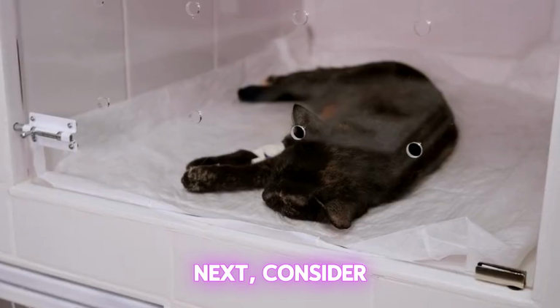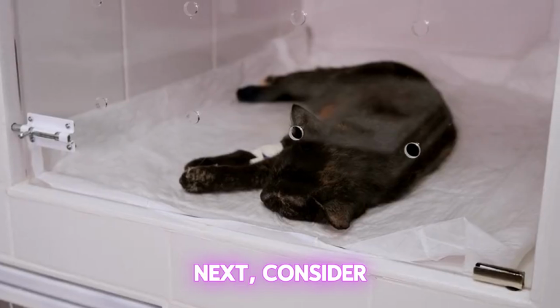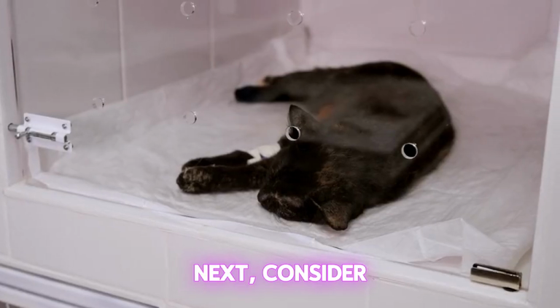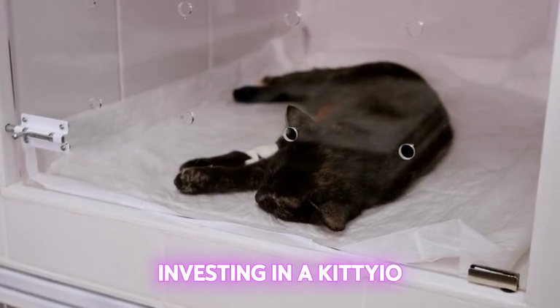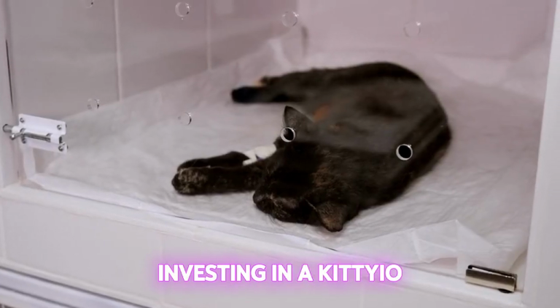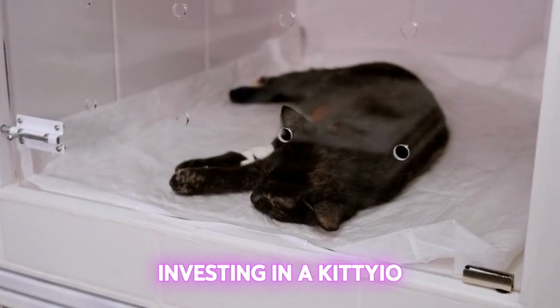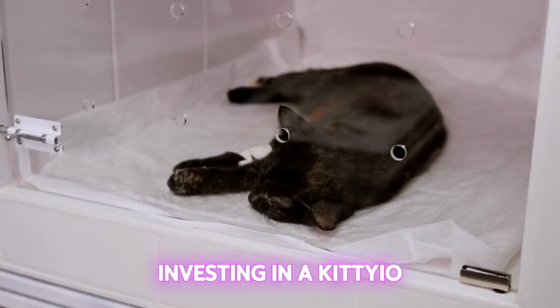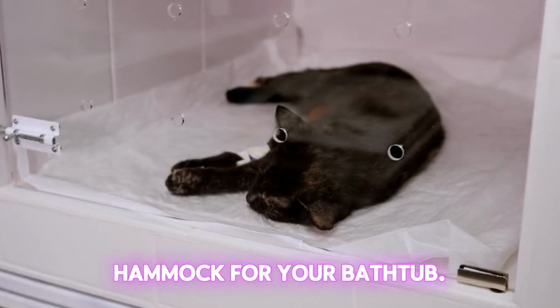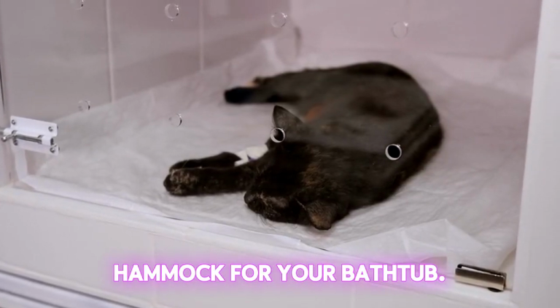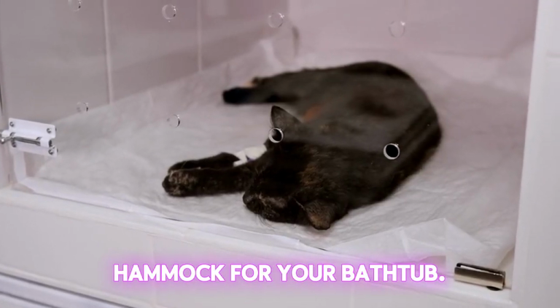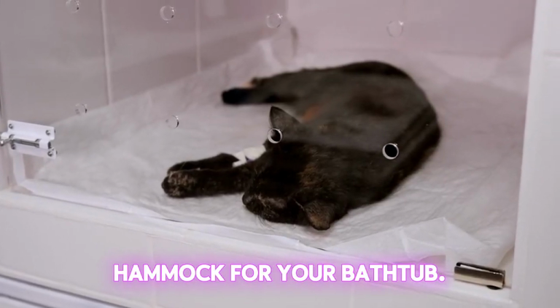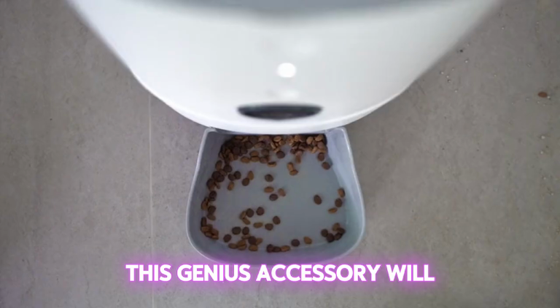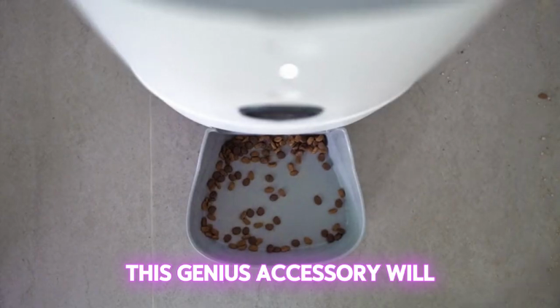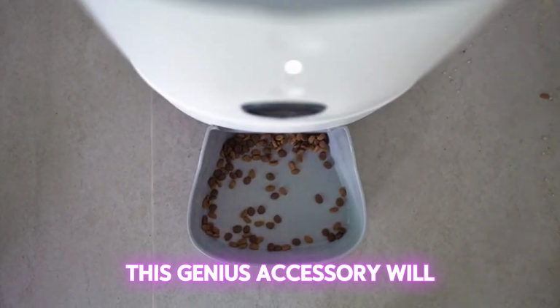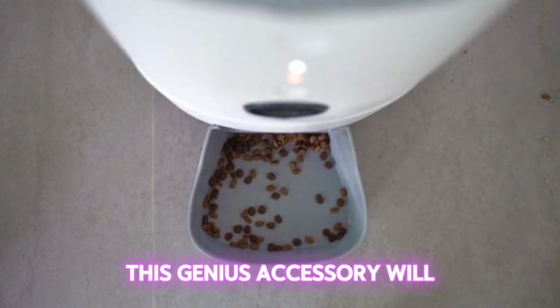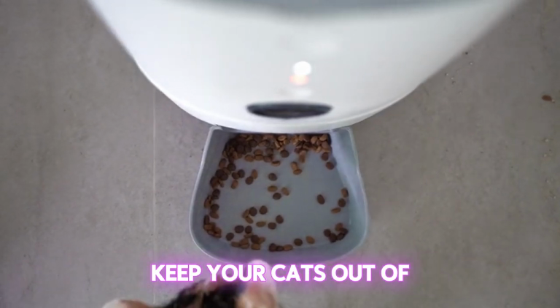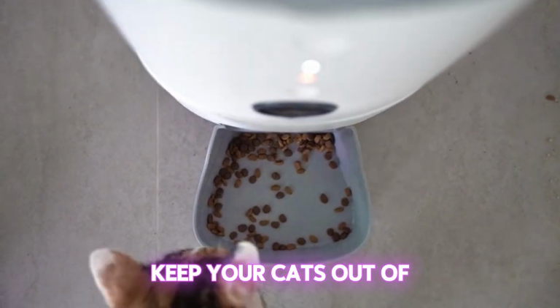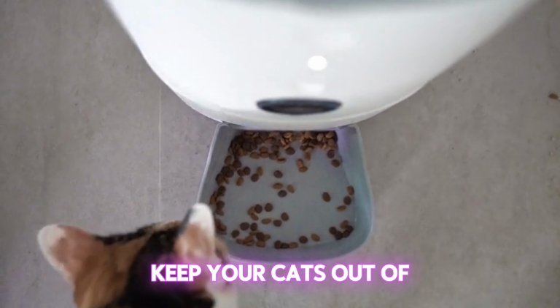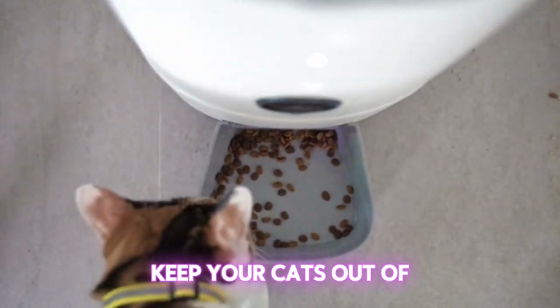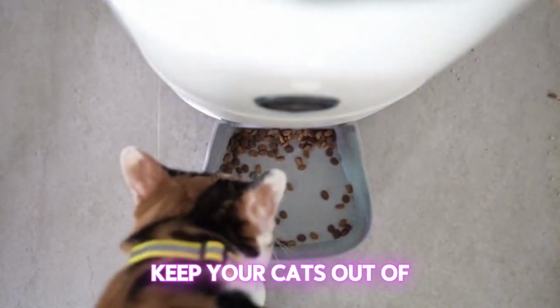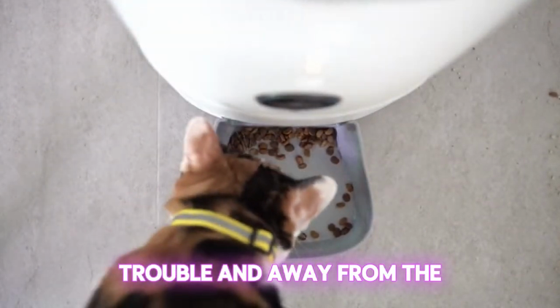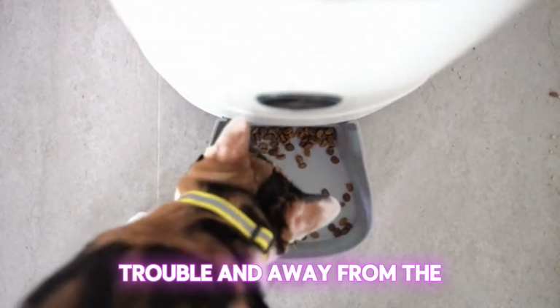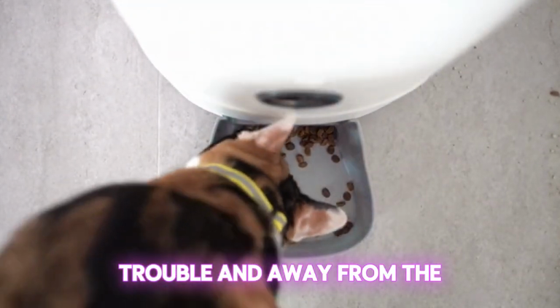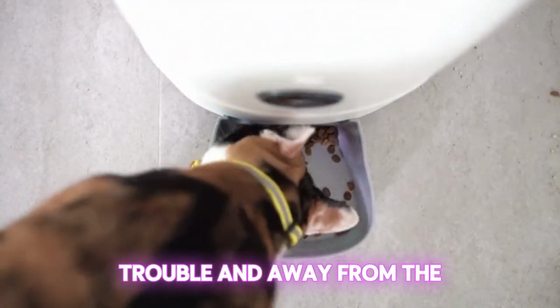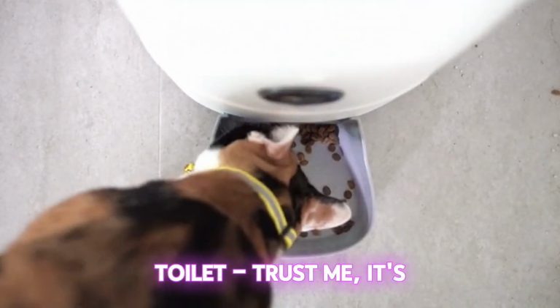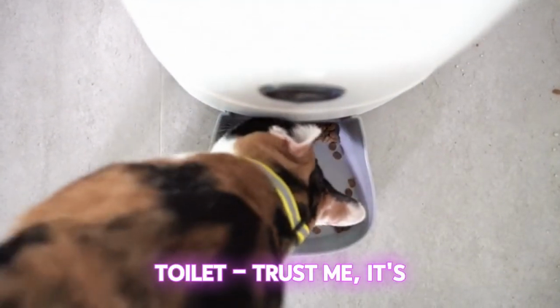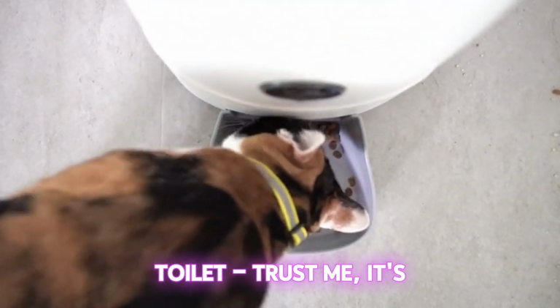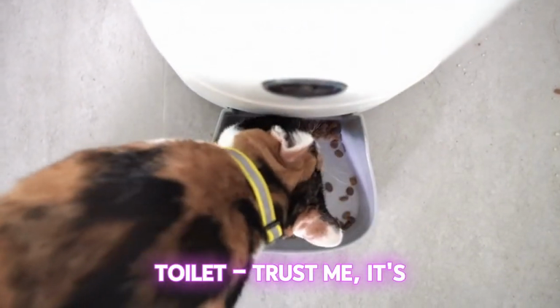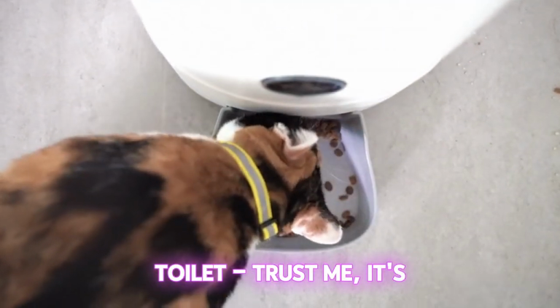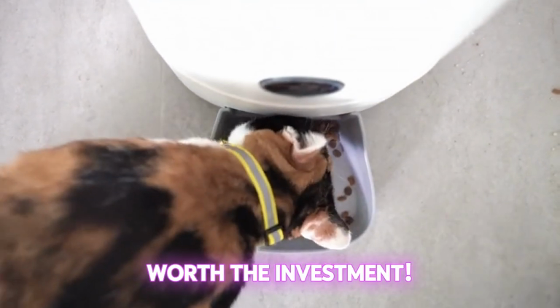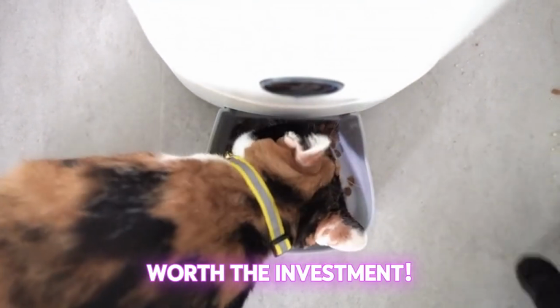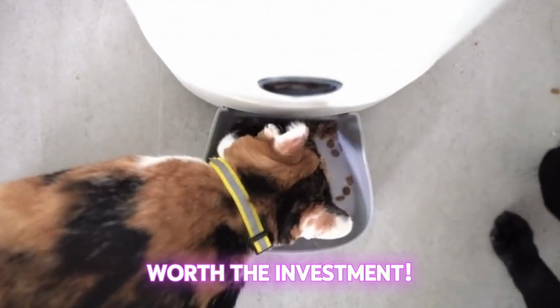Next, consider investing in a kidio hammock for your bathtub. This genius accessory will keep your cats out of trouble and away from the toilet. It's worth the investment.